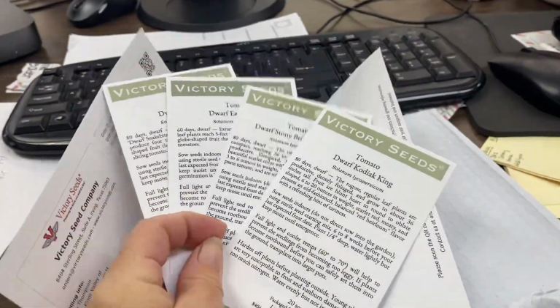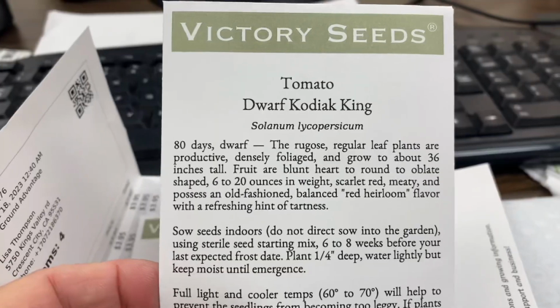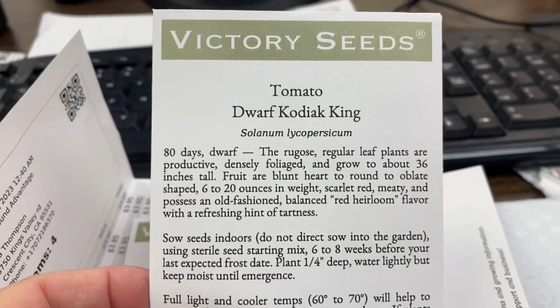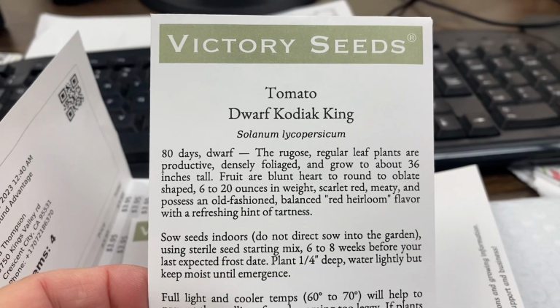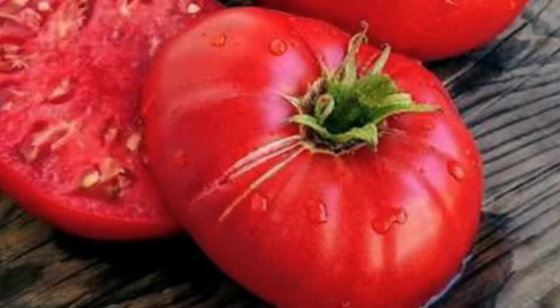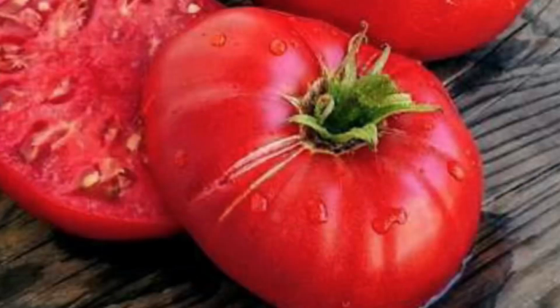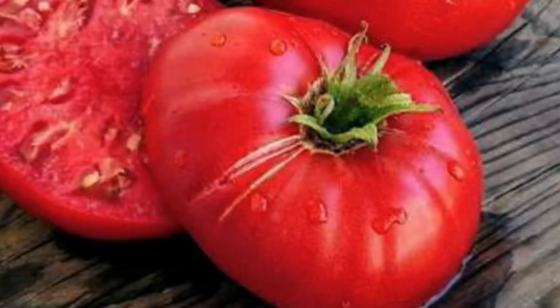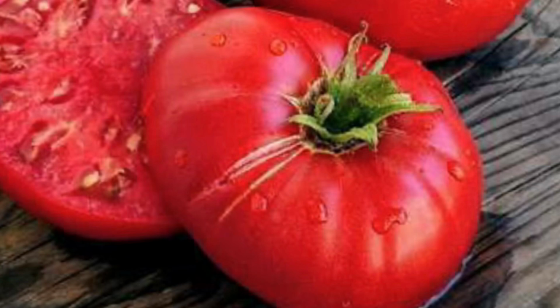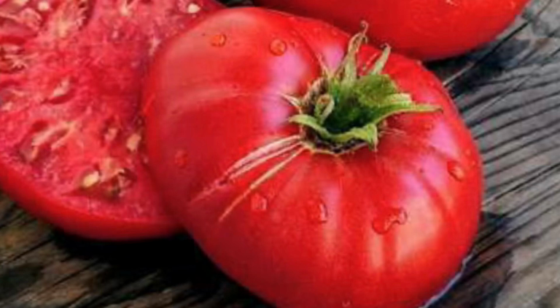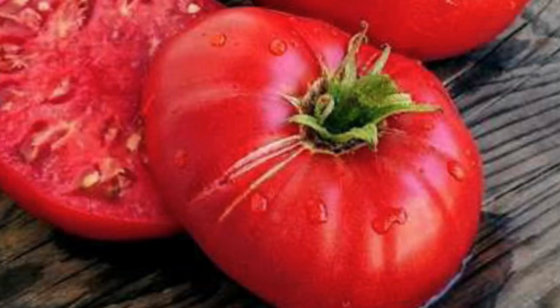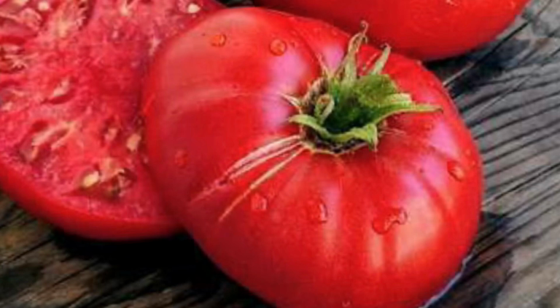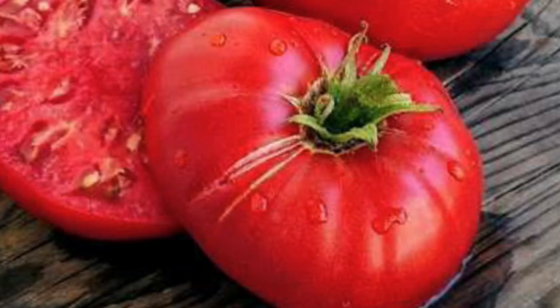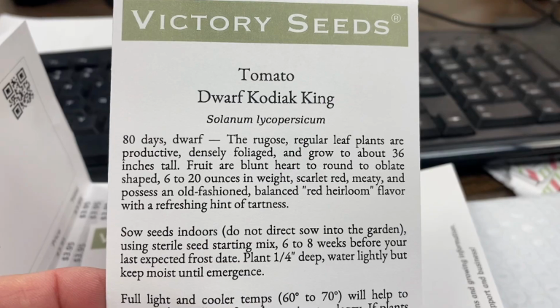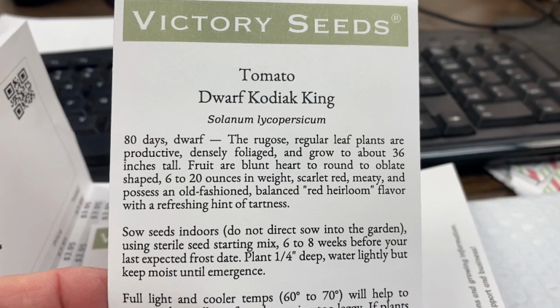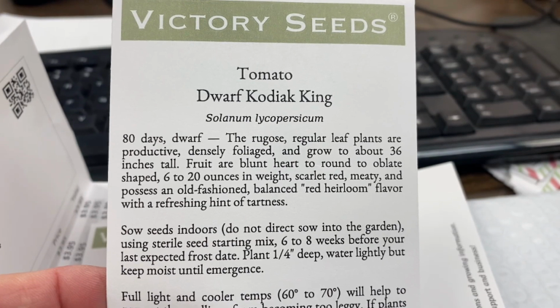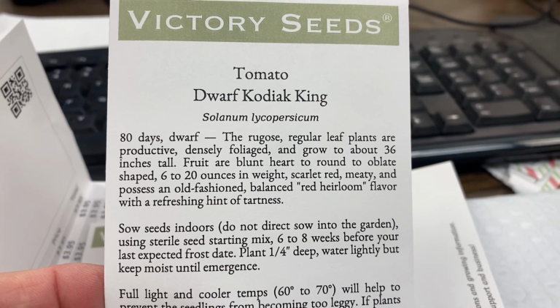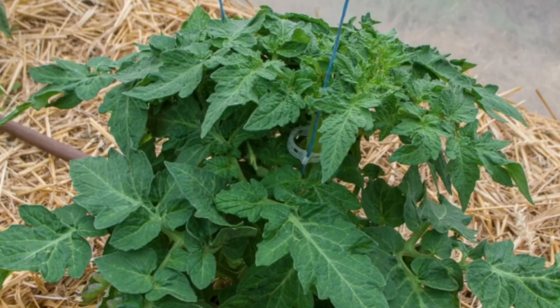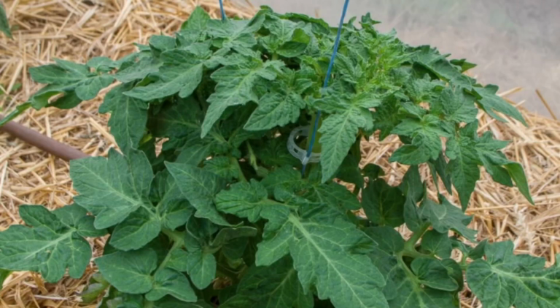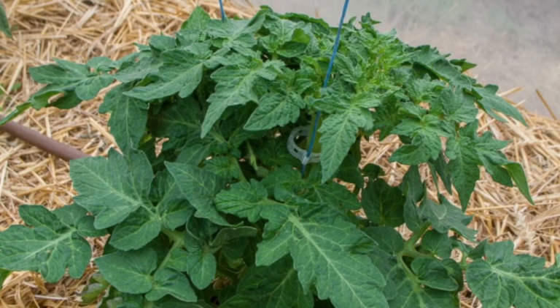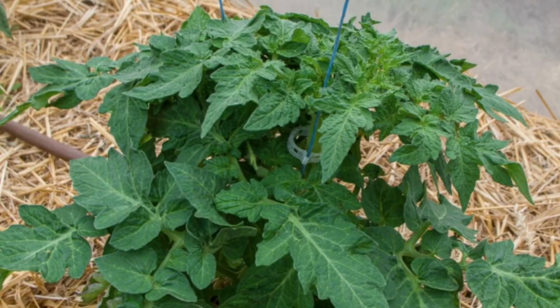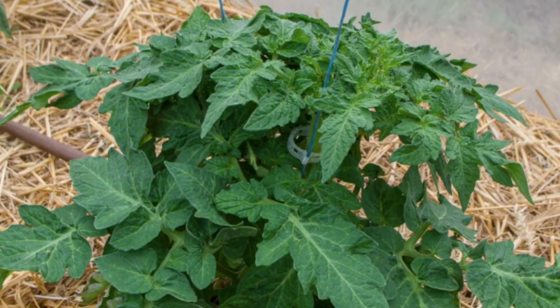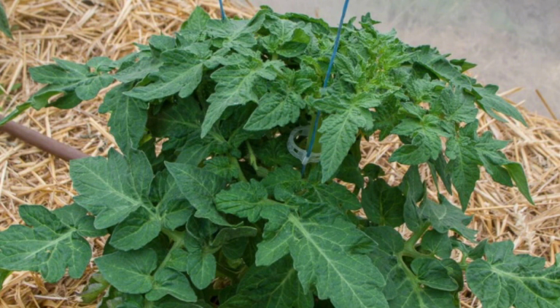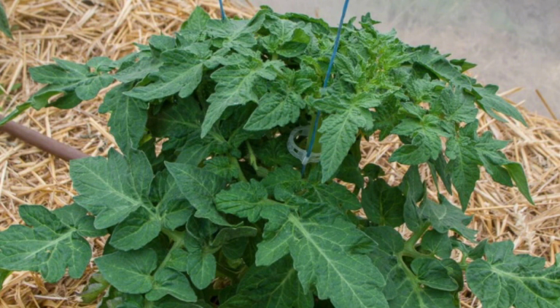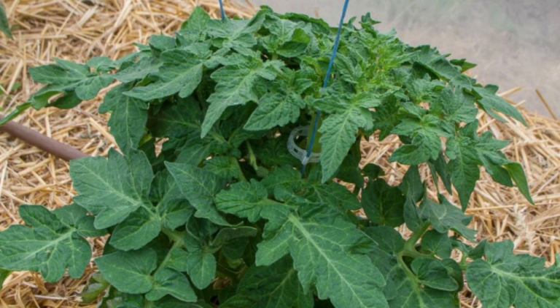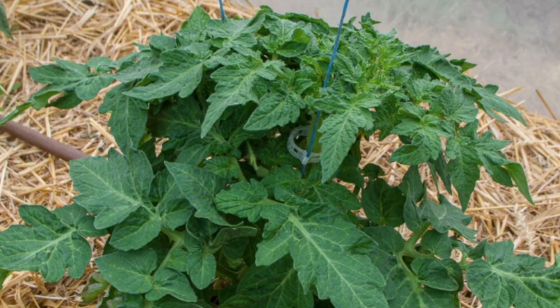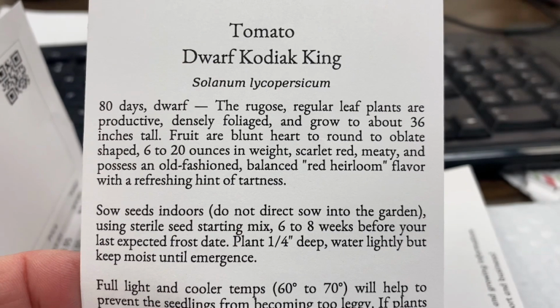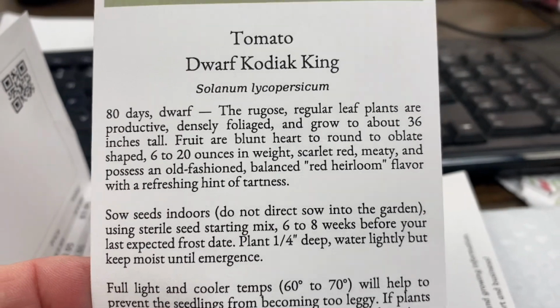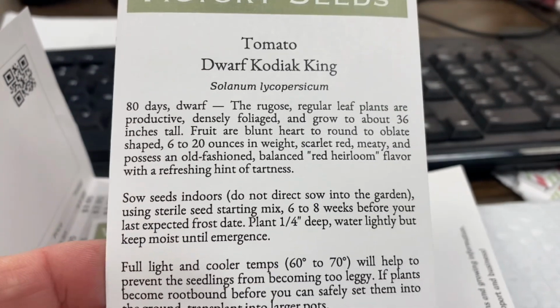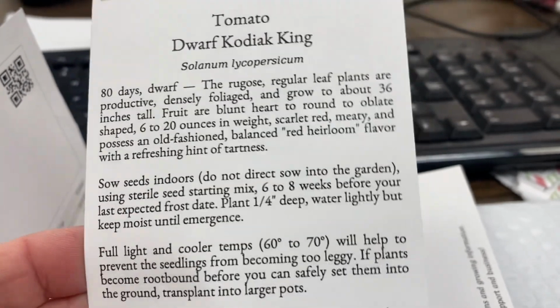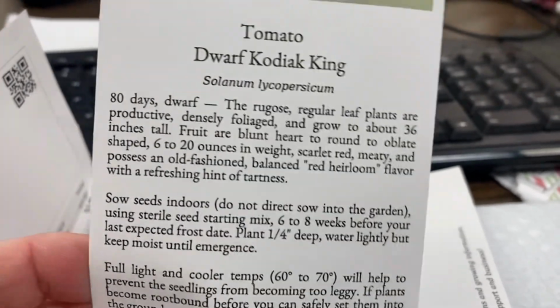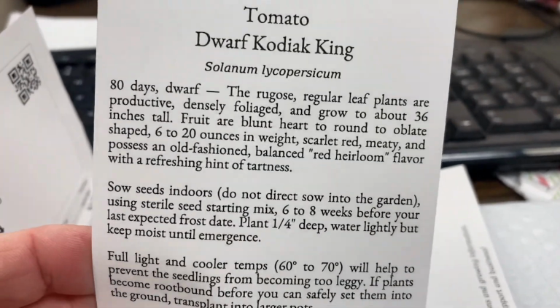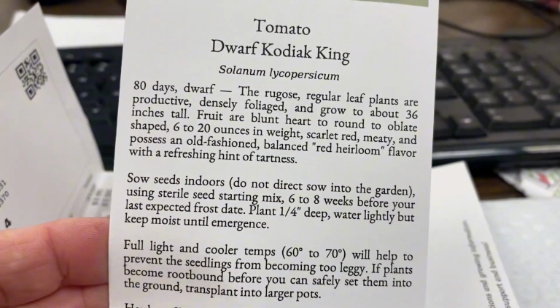This first one is called Dwarf Kodiak King. It says it has six to 20 ounce fruits and it only grows three feet tall. Reviews say that they're meaty with a traditional heirloom flavor.